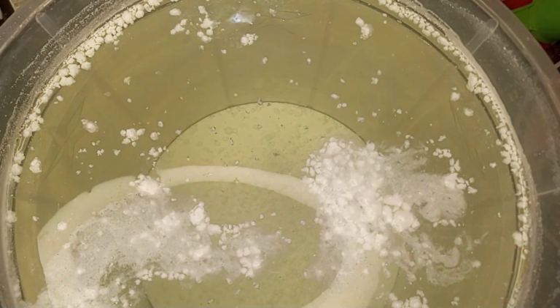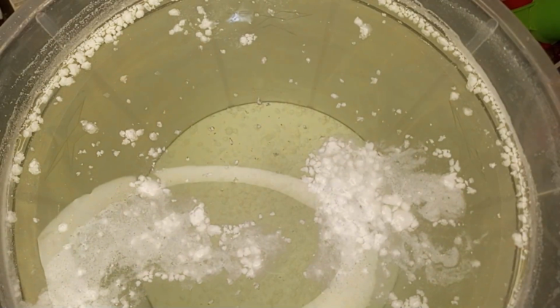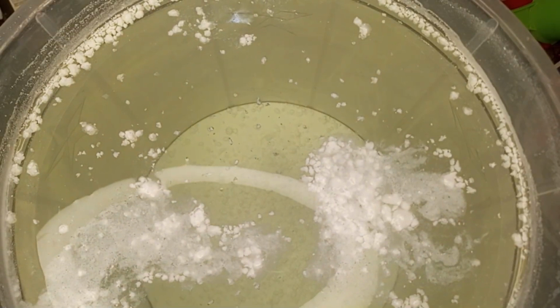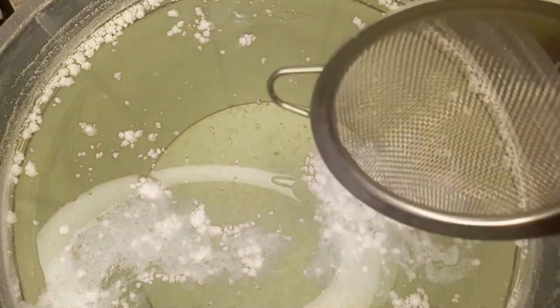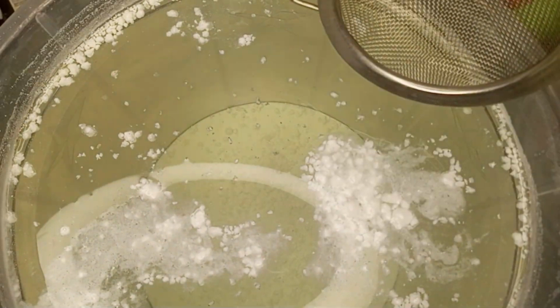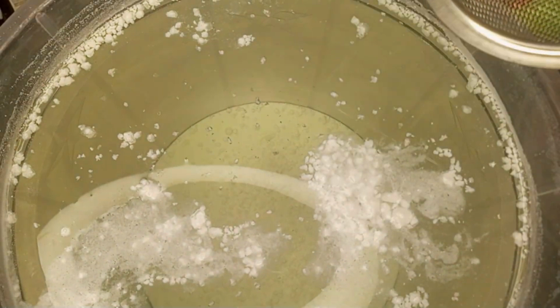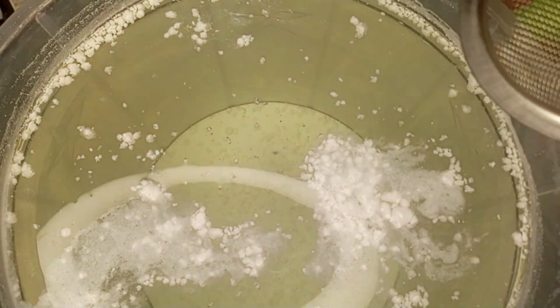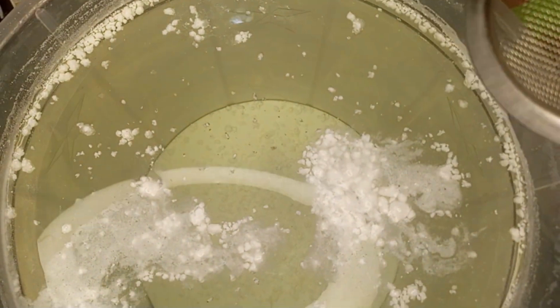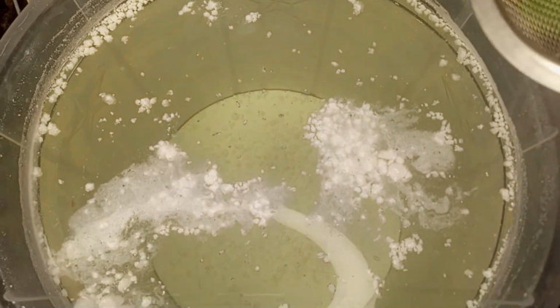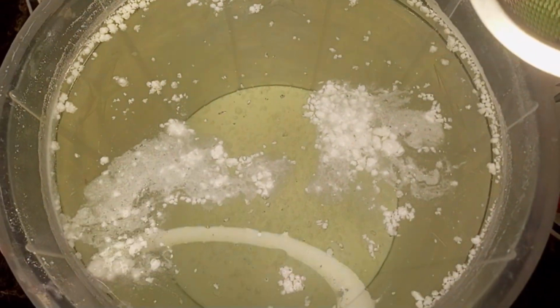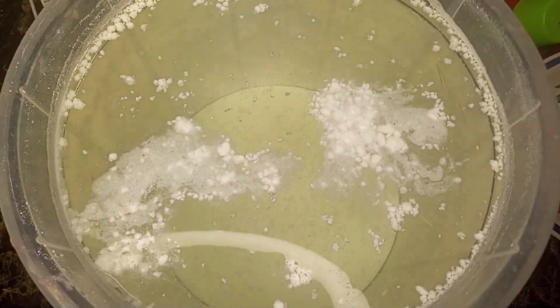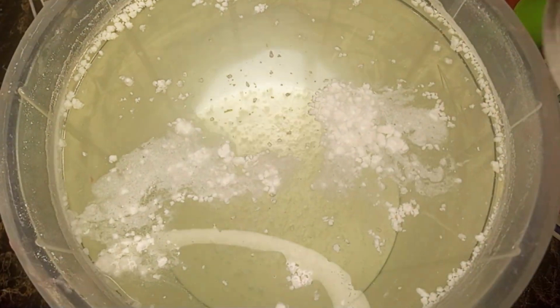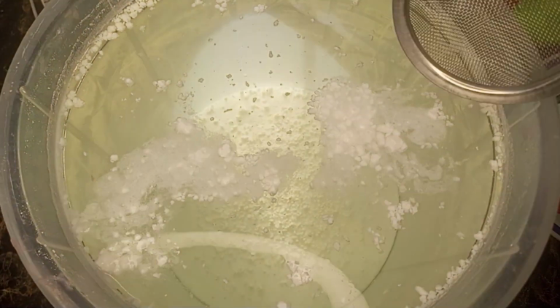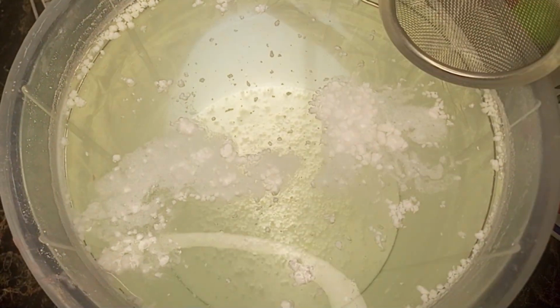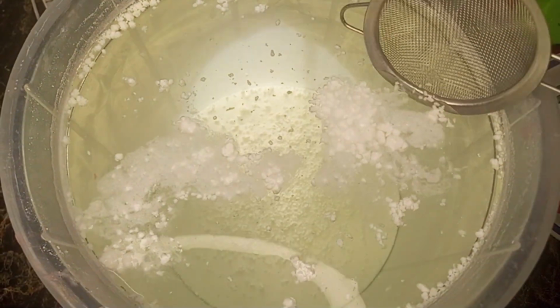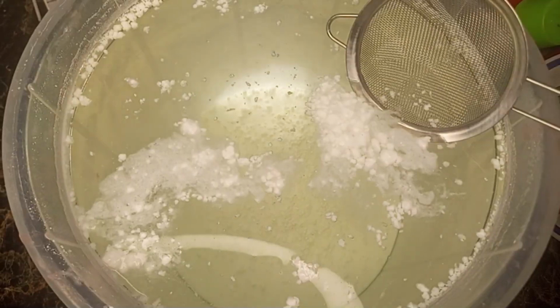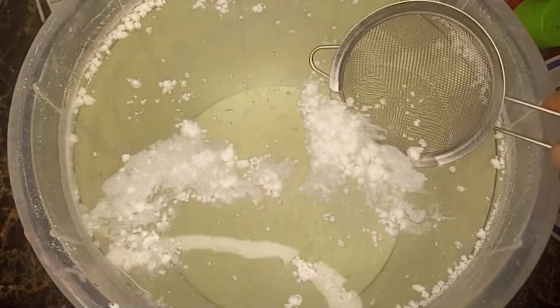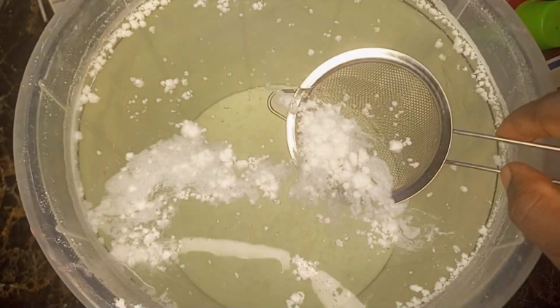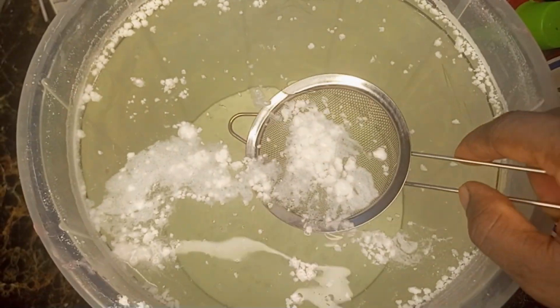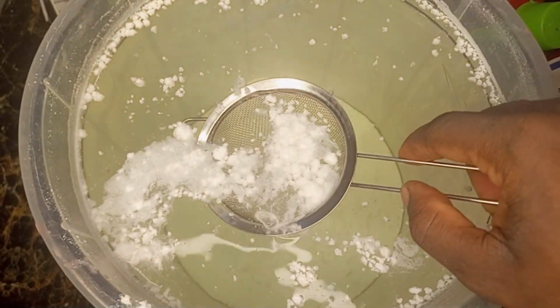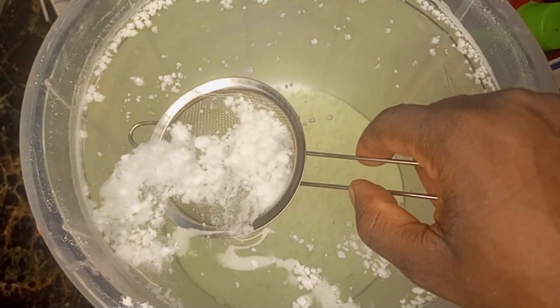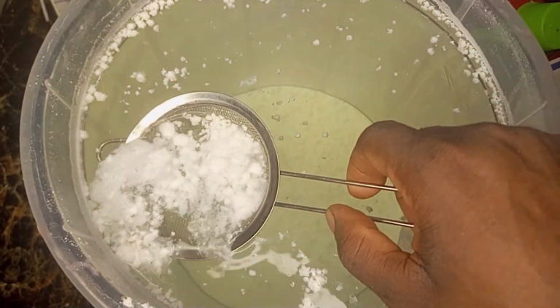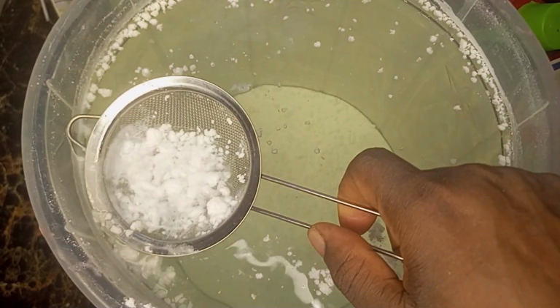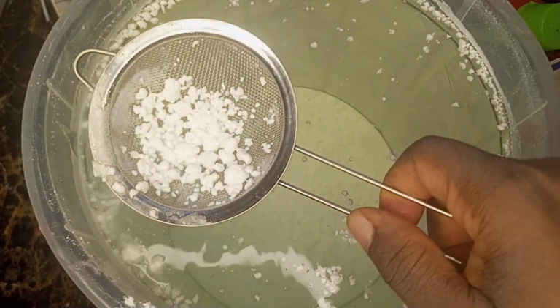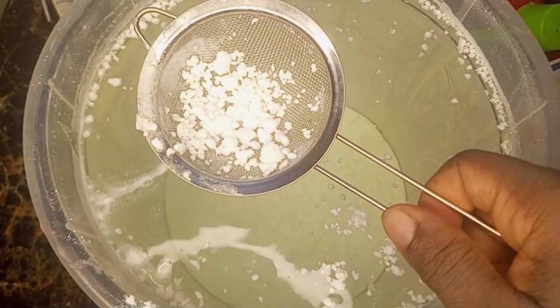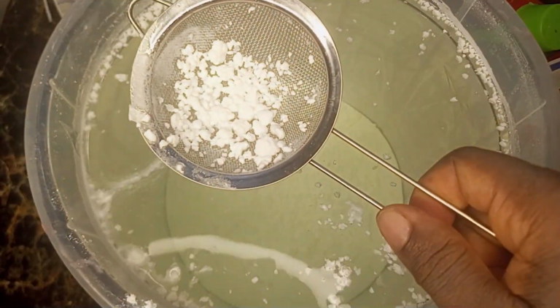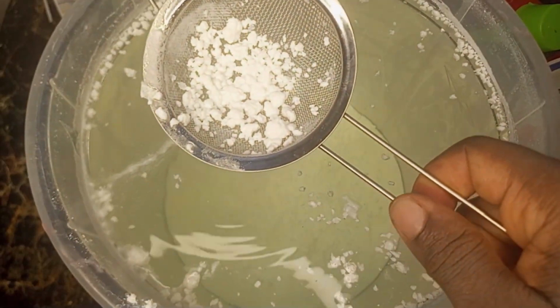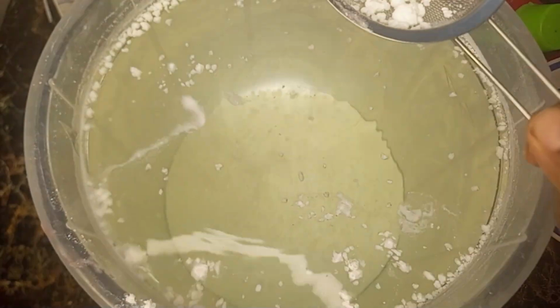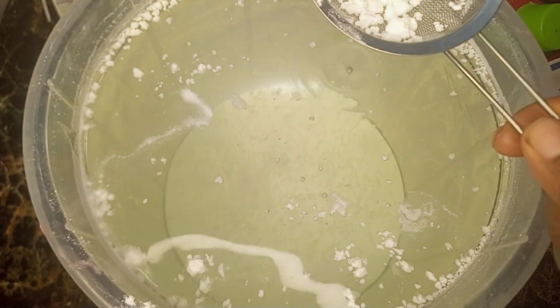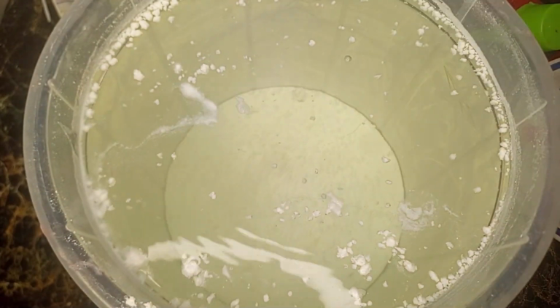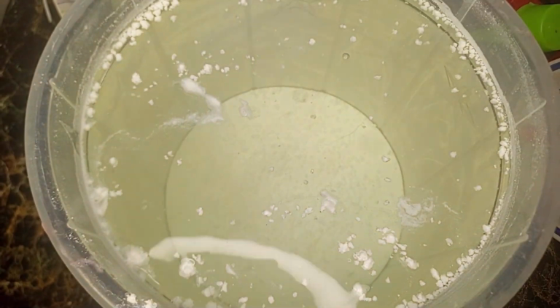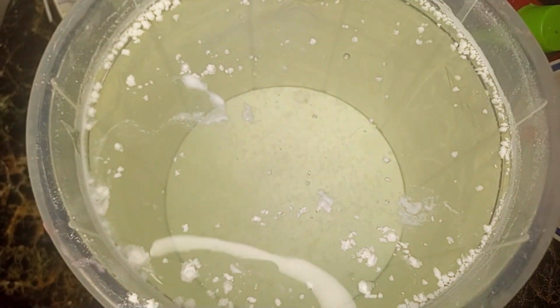After 3 days, you will notice some particles floating on top. Carefully scoop them off and allow the solution to rest for one more hour so it becomes clear.